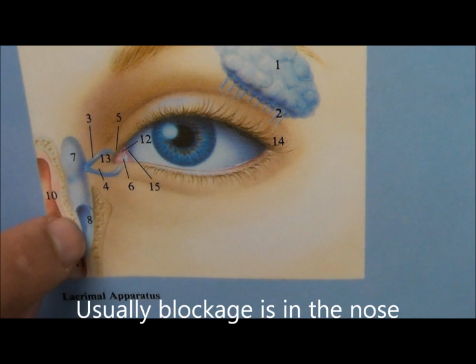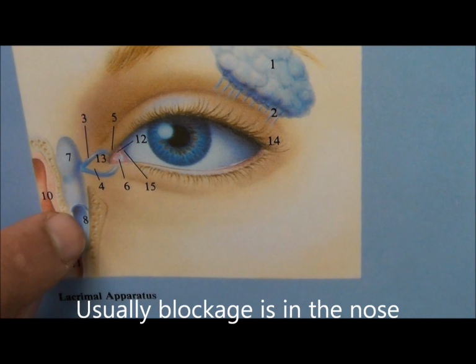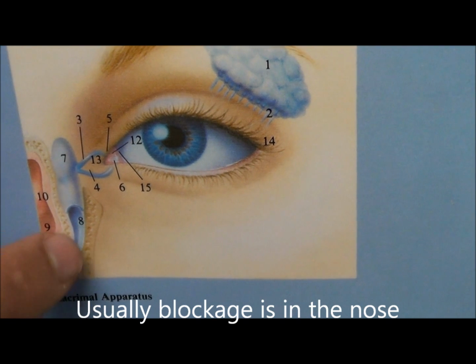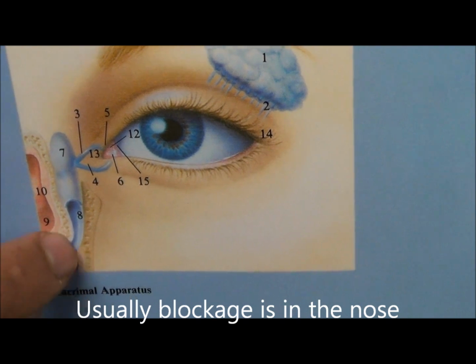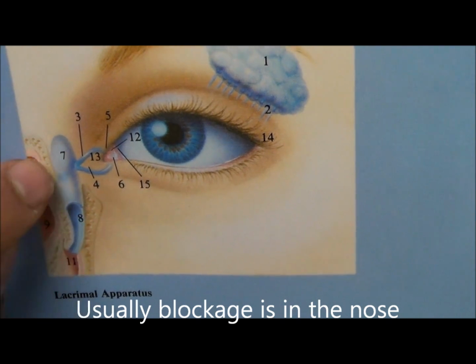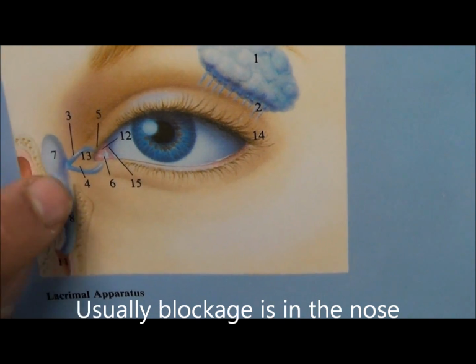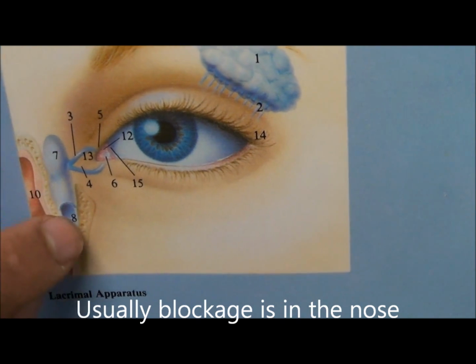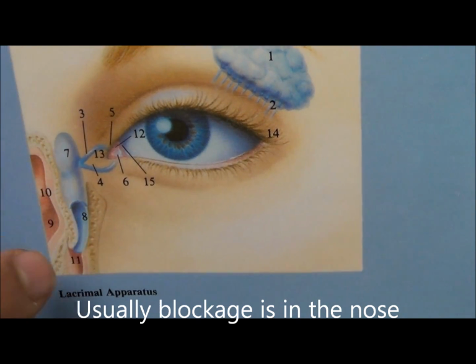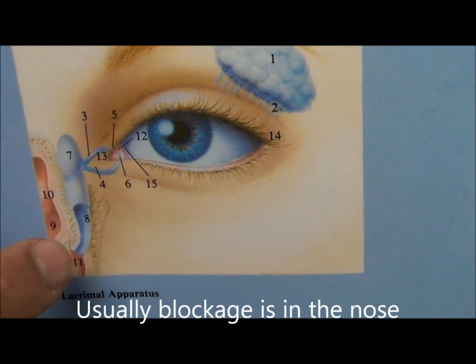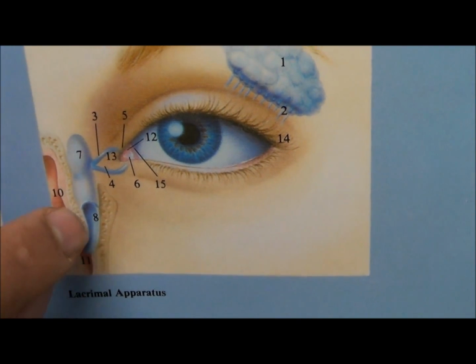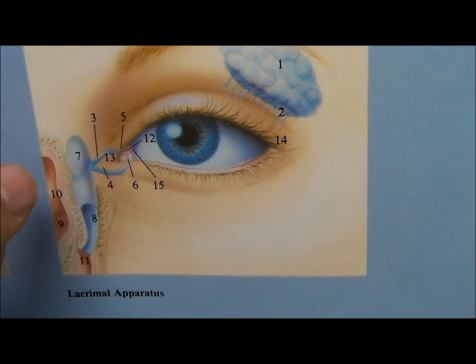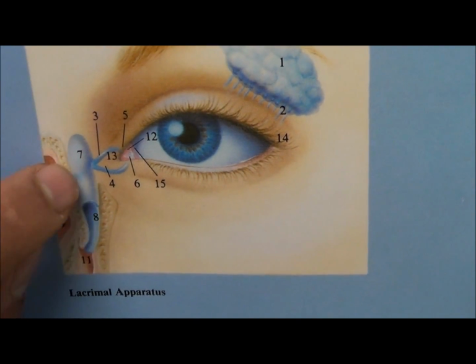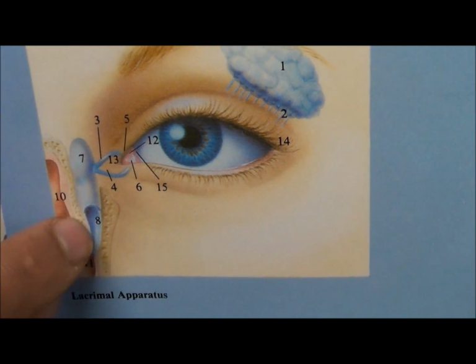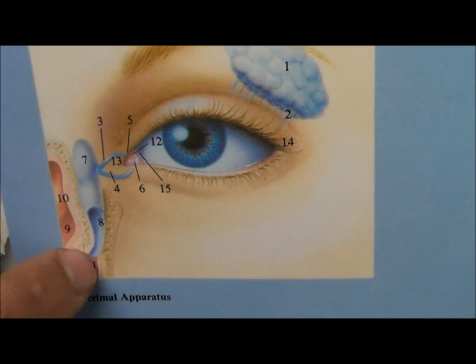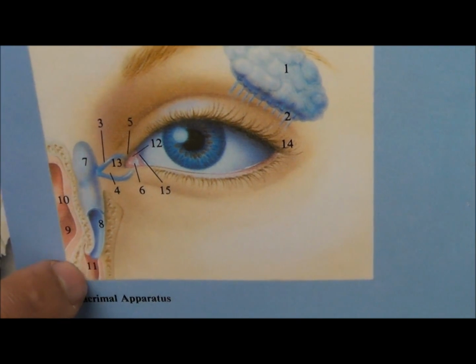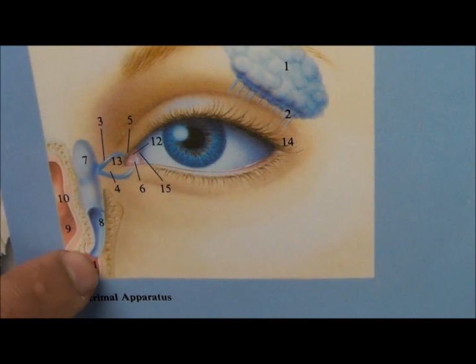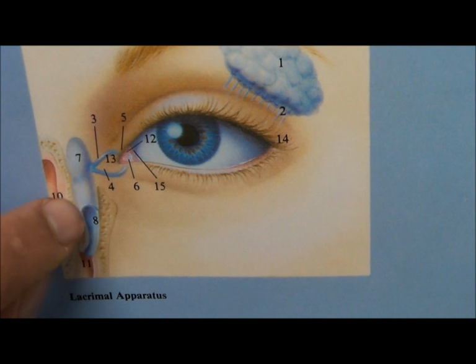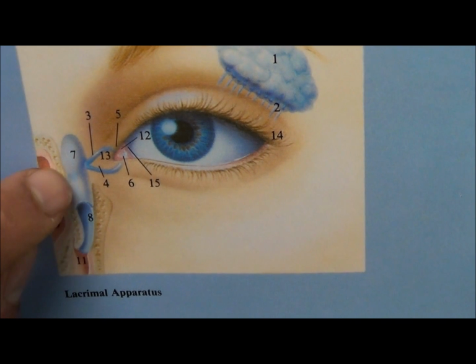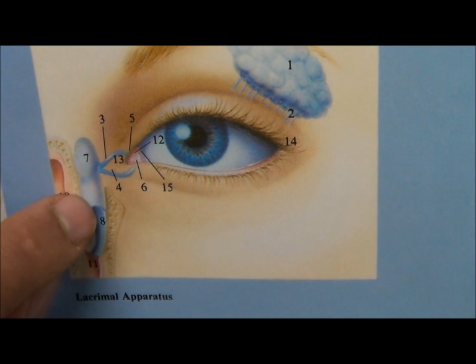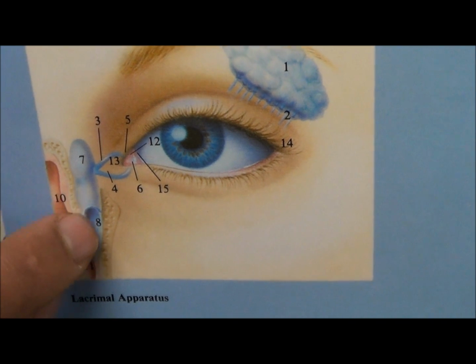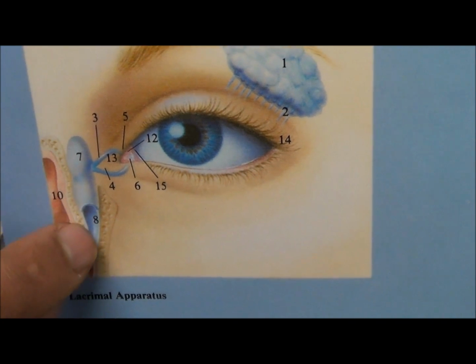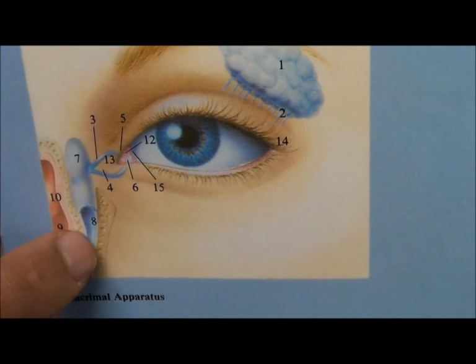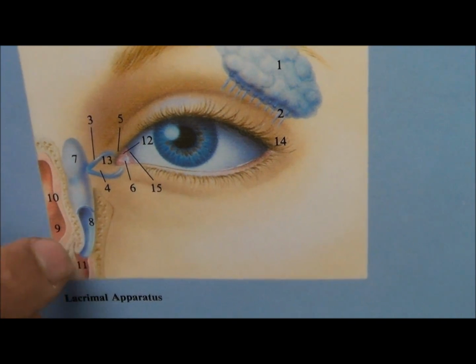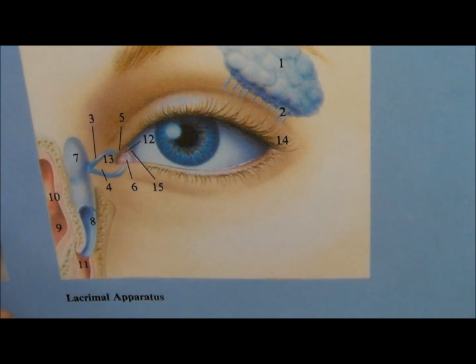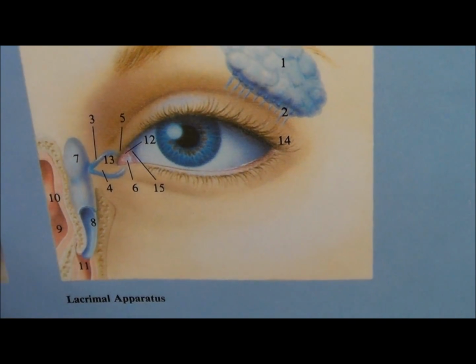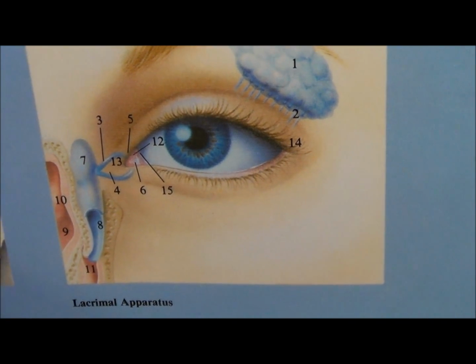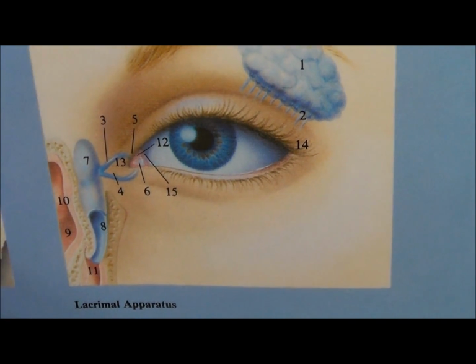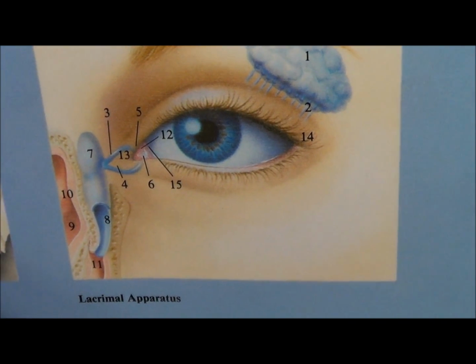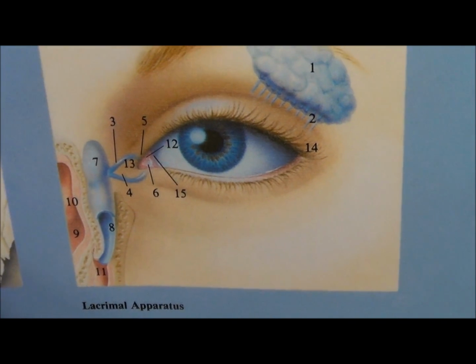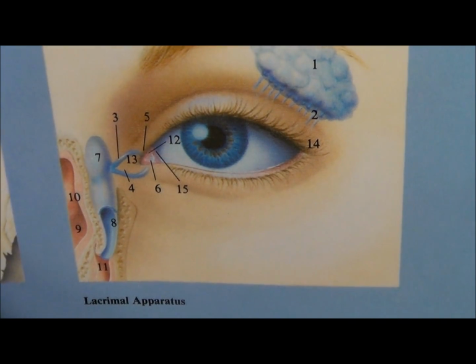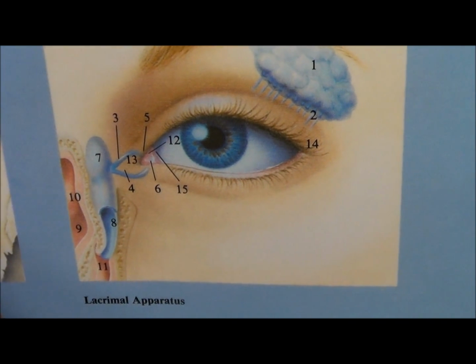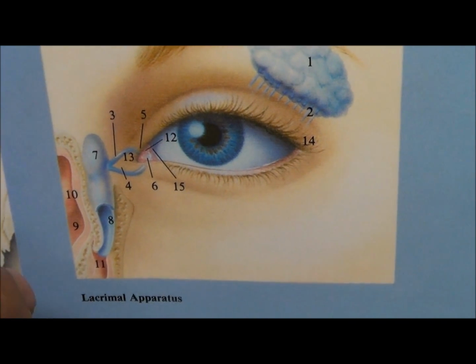Number eight is where it usually blocks off, and this whole system actually narrows down. When it narrows down, the tears have trouble leaving the eyes.